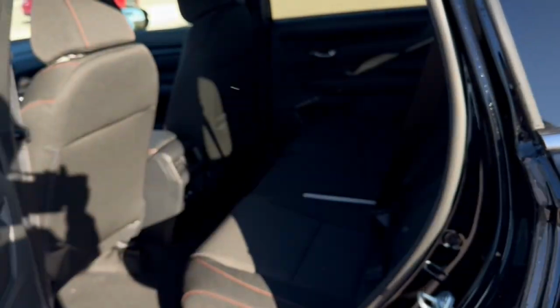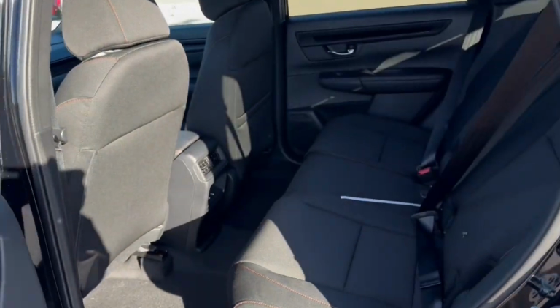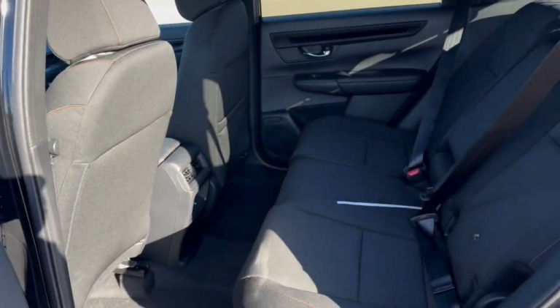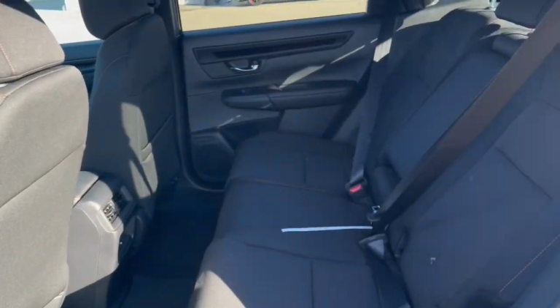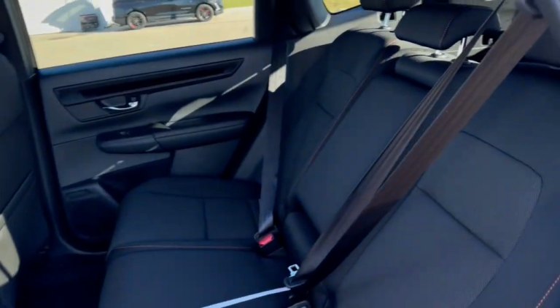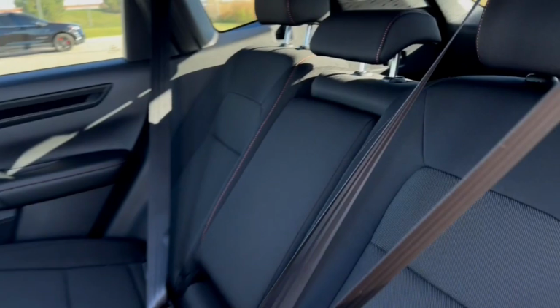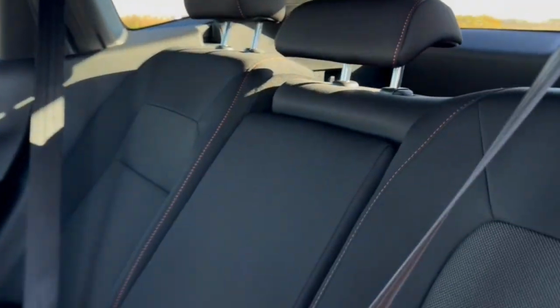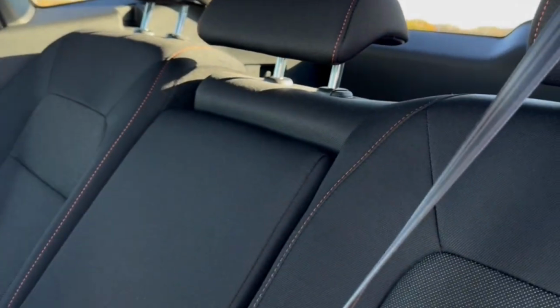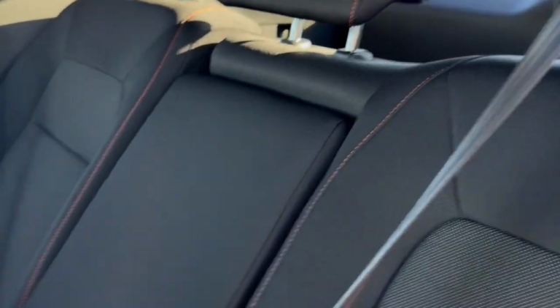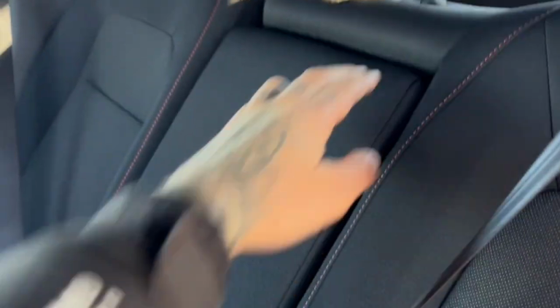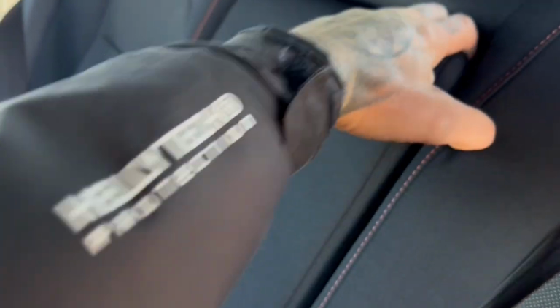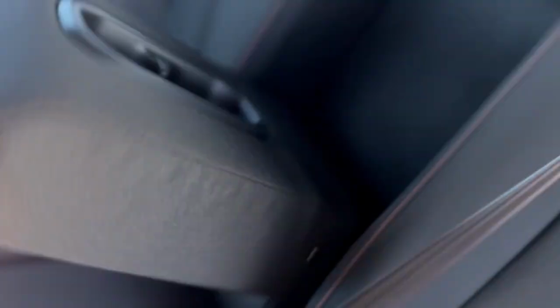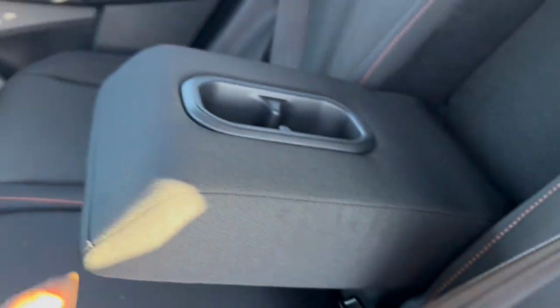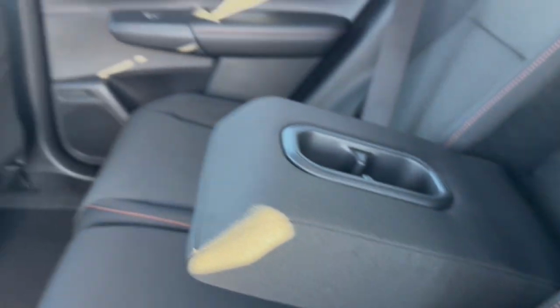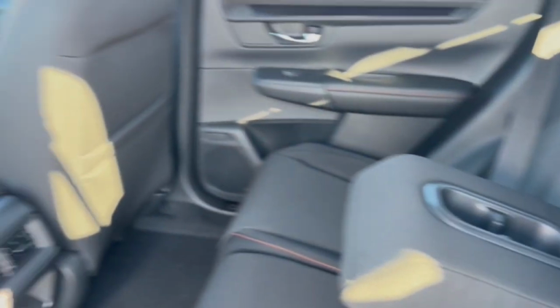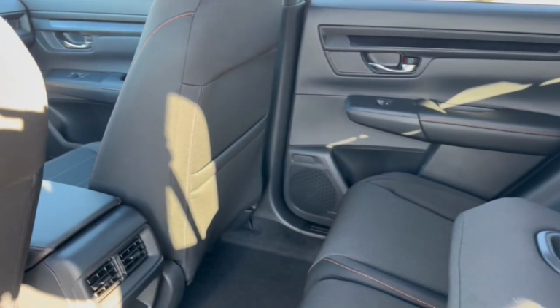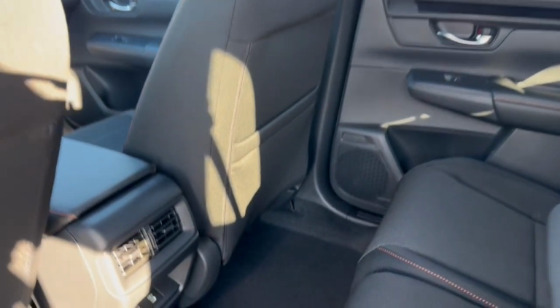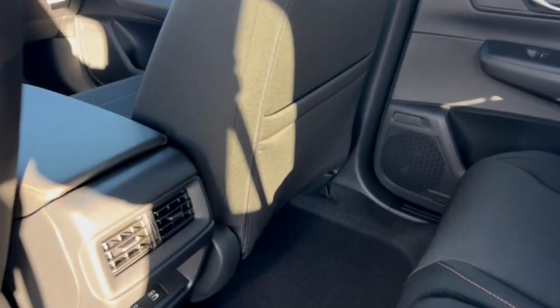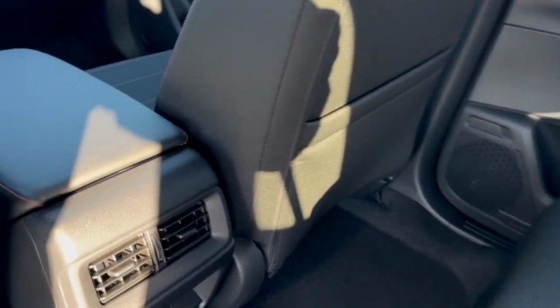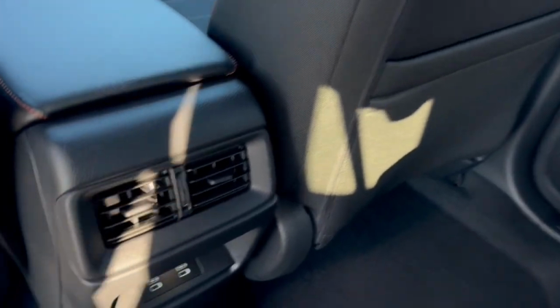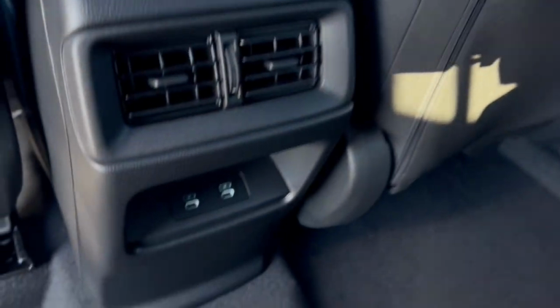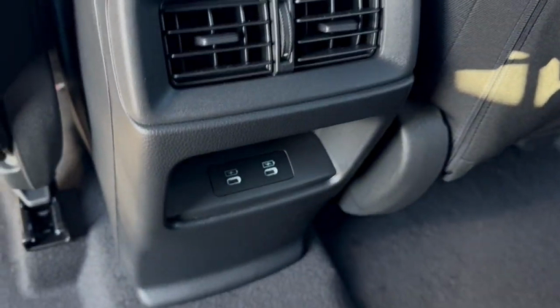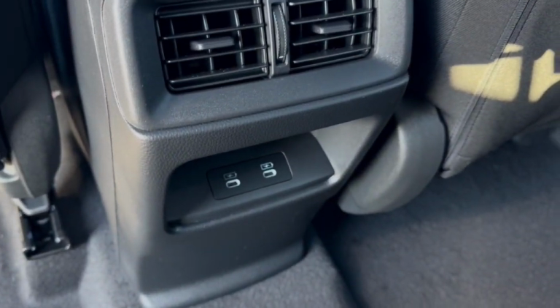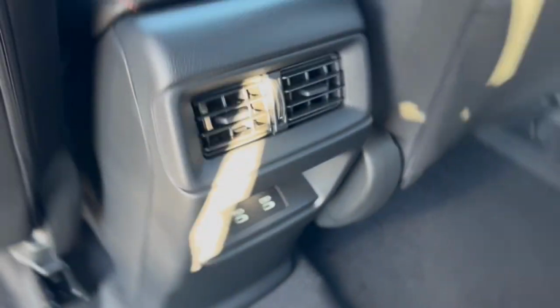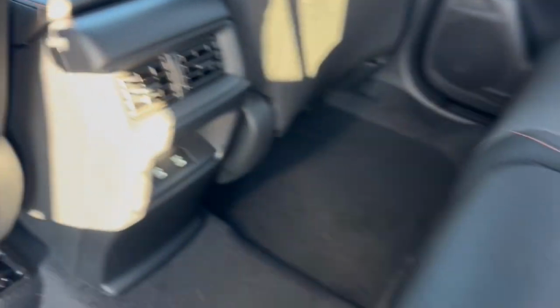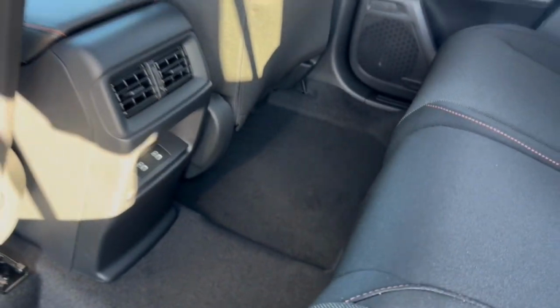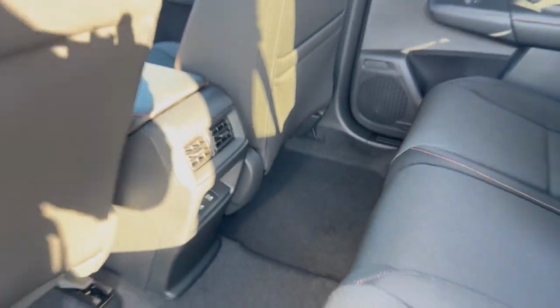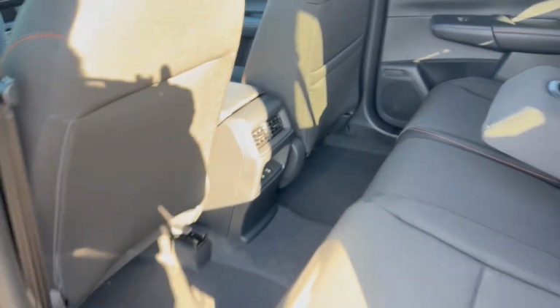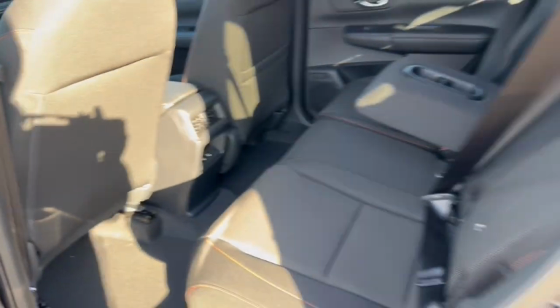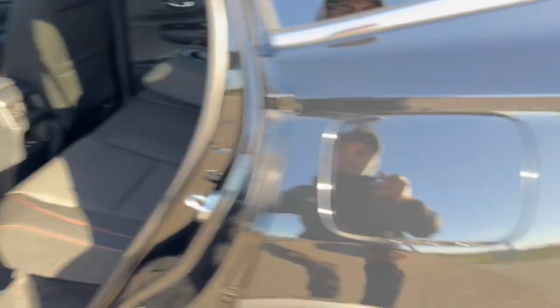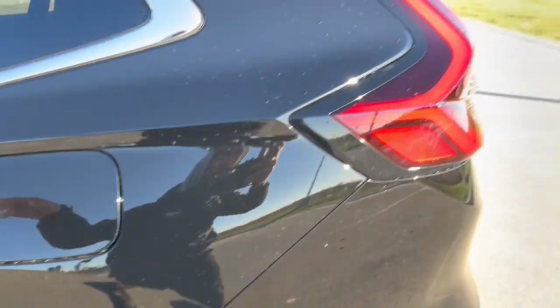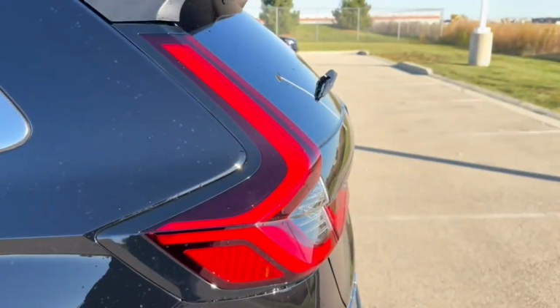Good amount of space in the back here. It seats three, but you do have the fold-down cup holder slash armrest option. Extra storage on the back of the front passenger seat and a couple of USB-C ports here for your rear passengers to charge their devices.